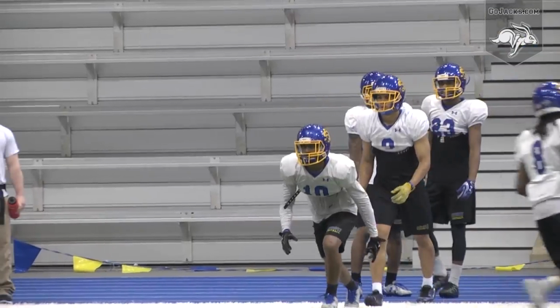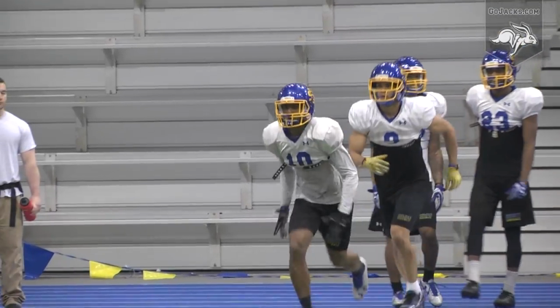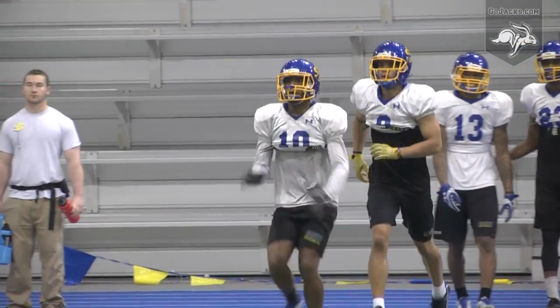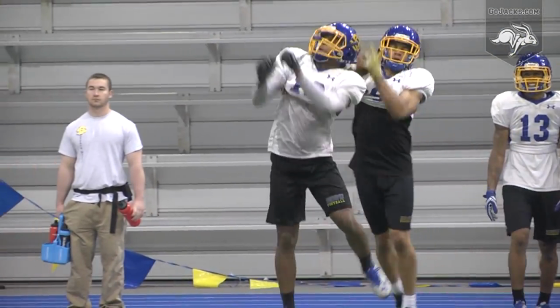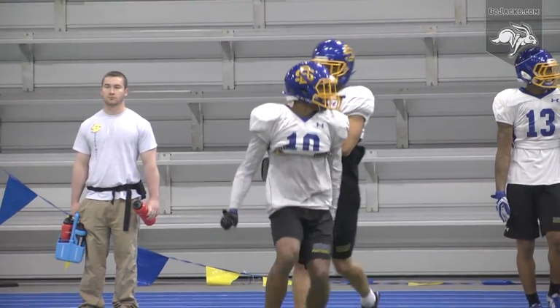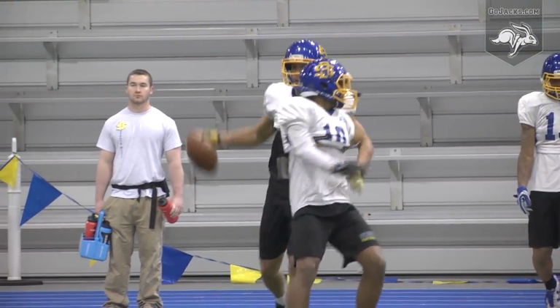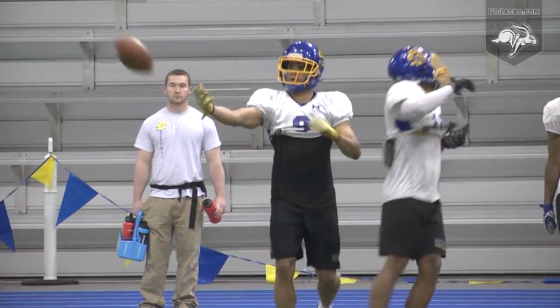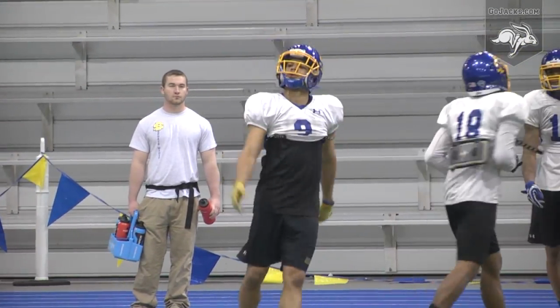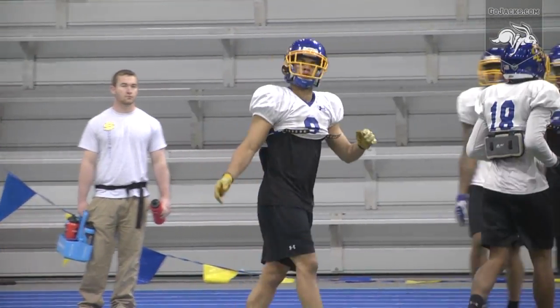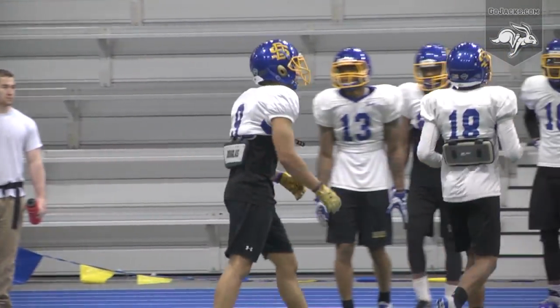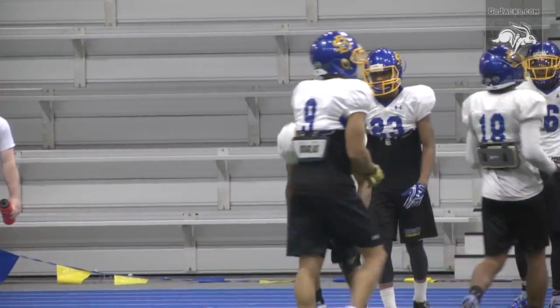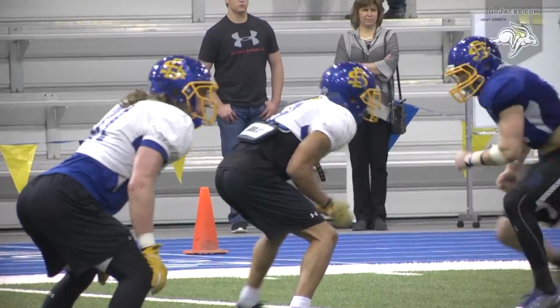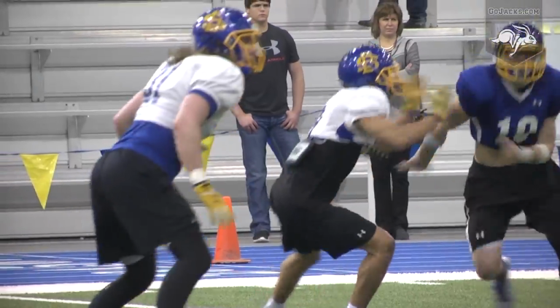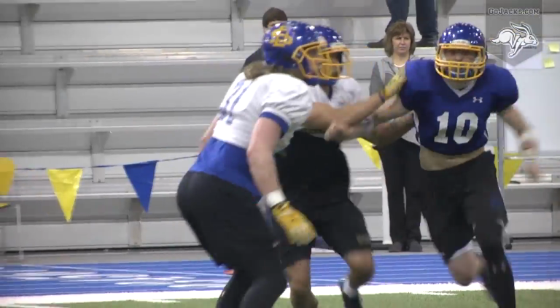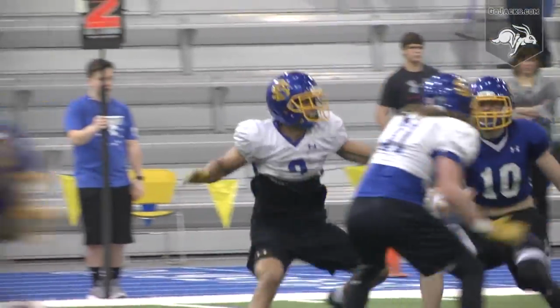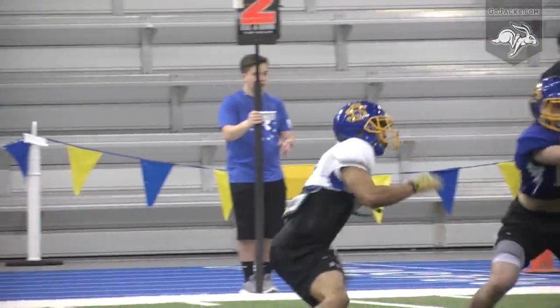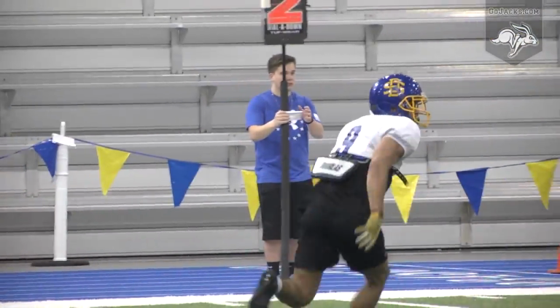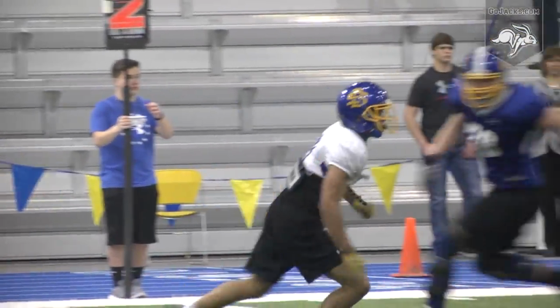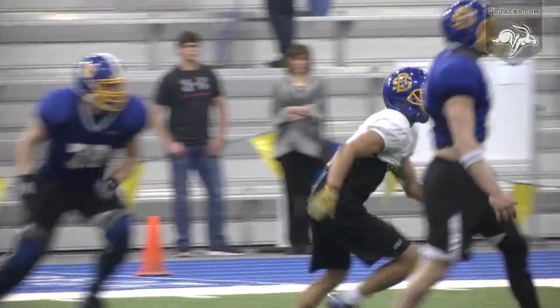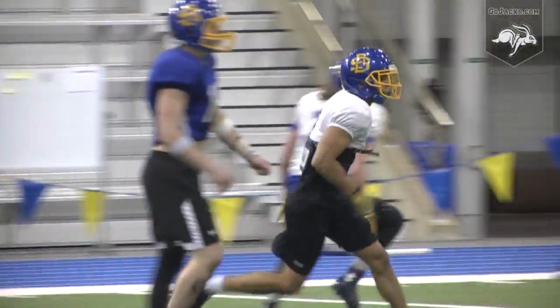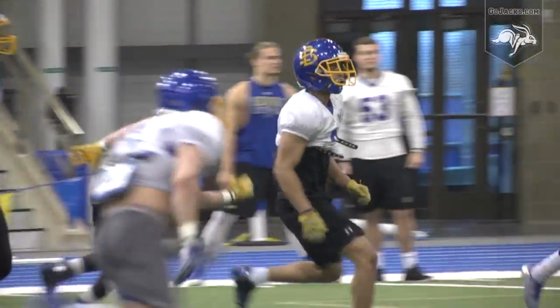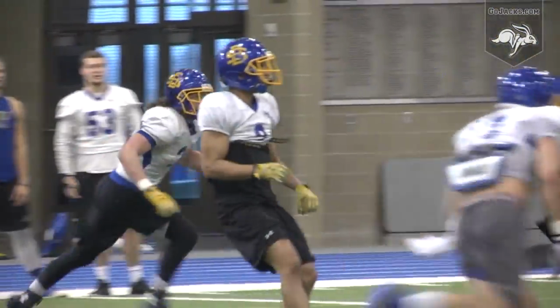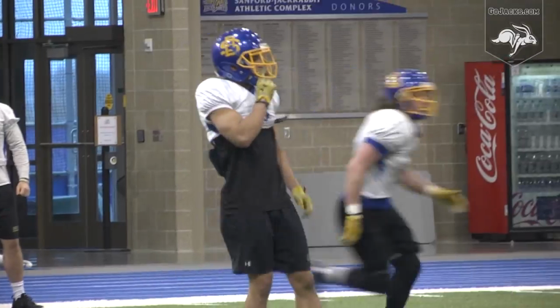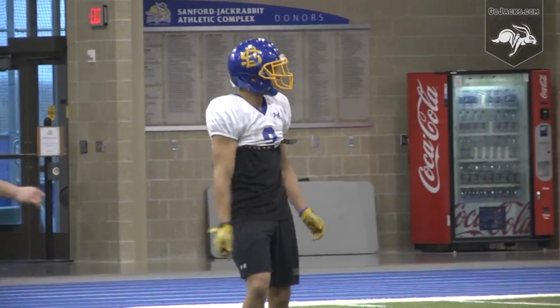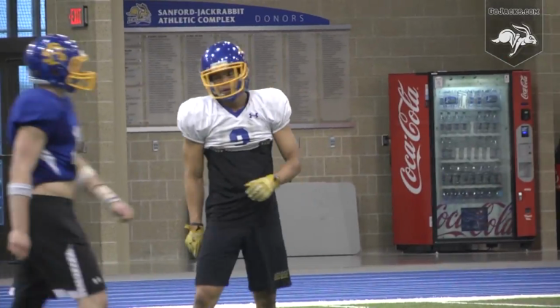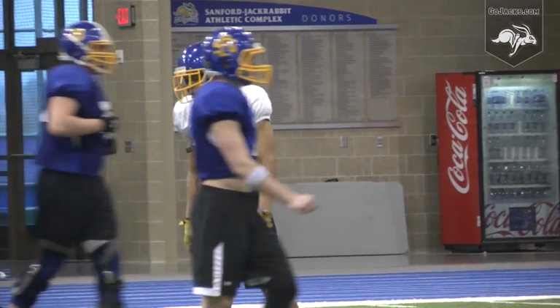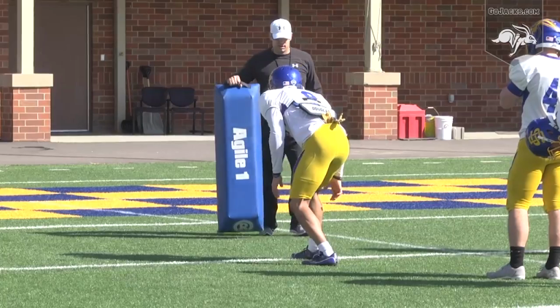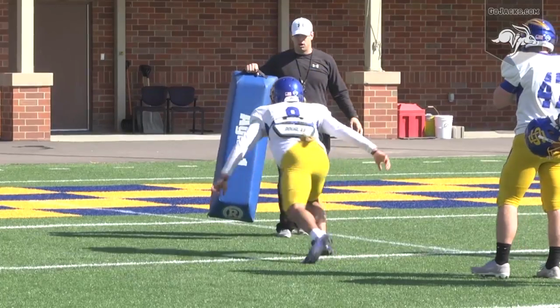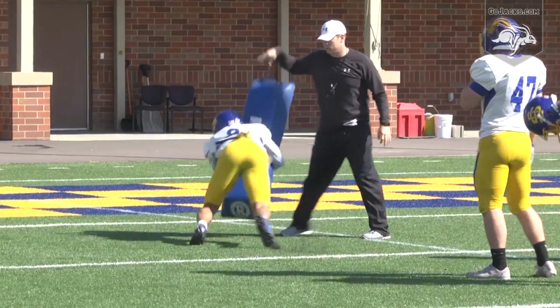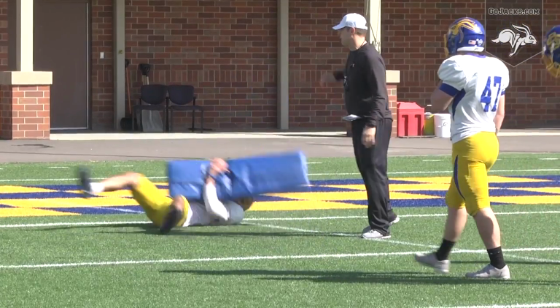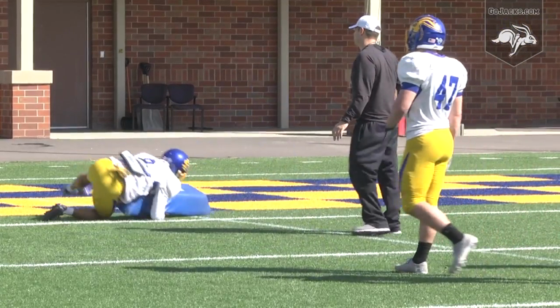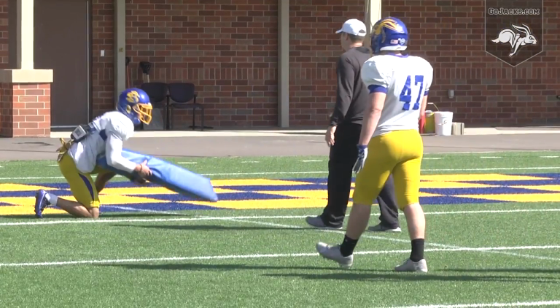Brown says he's still learning a lot, but he's taken it upon himself to be a leader of the group and help mentor the guys around him. That's the main thing I've been trying to do this whole spring. I know everything about the defense, especially at corner and secondary, so I'm trying to lead these young guys and put them on my back and just try to lead them in defense as a whole.